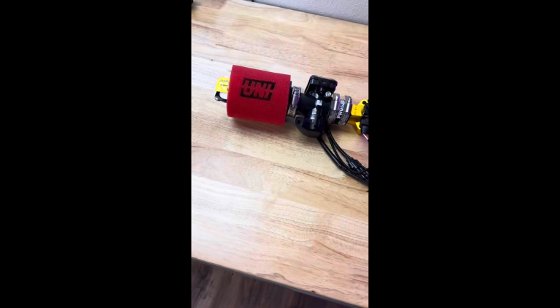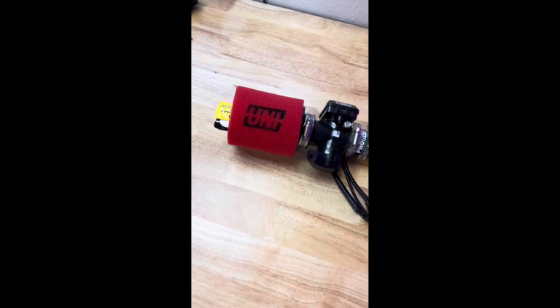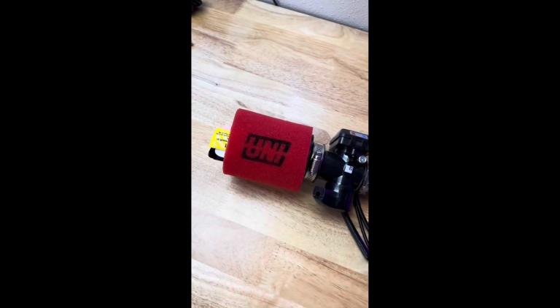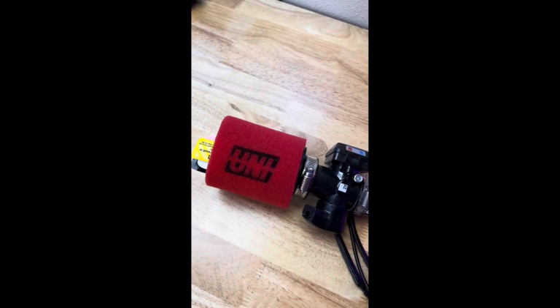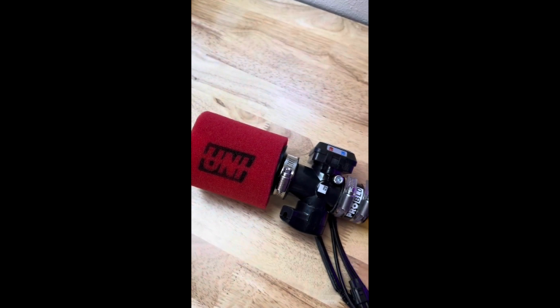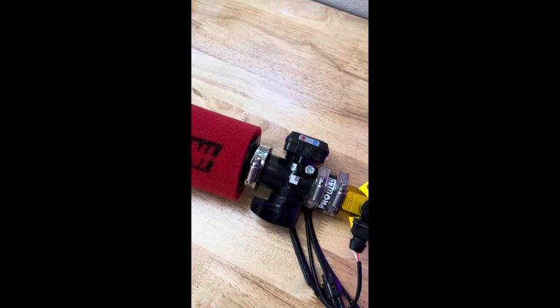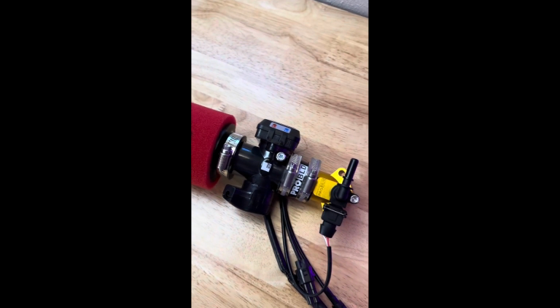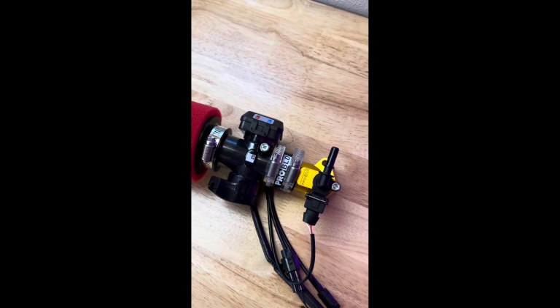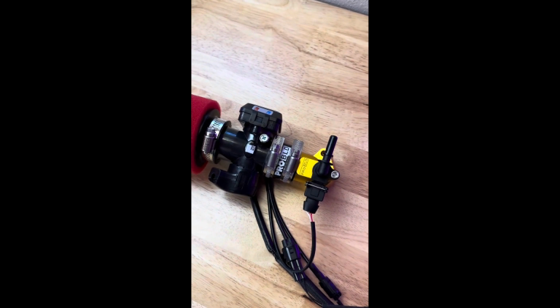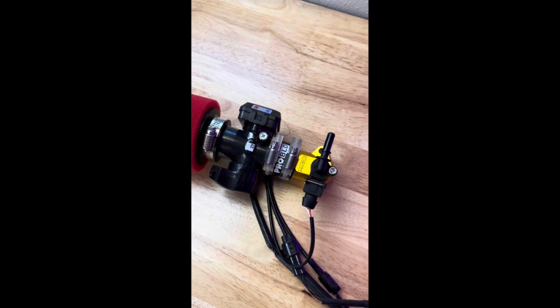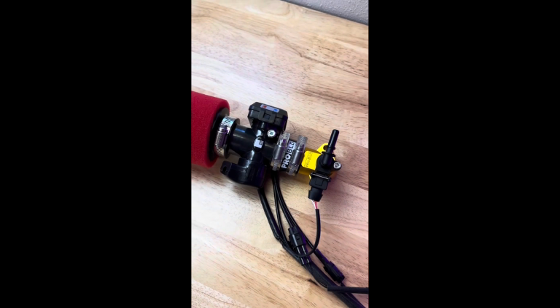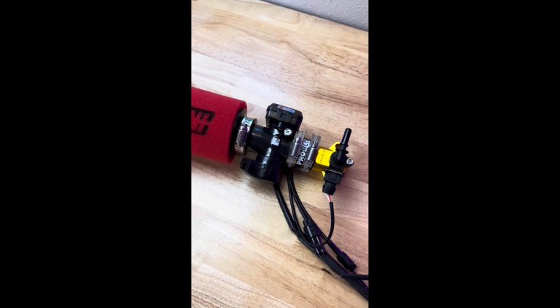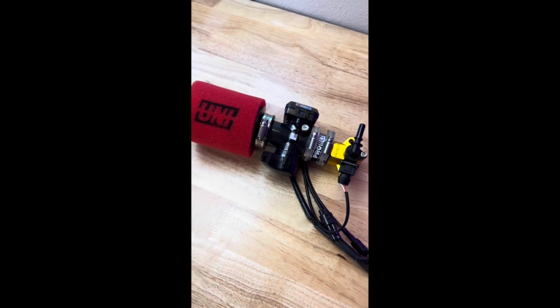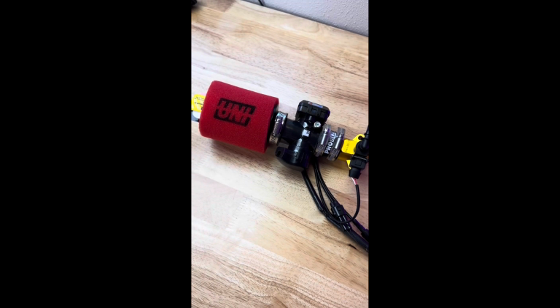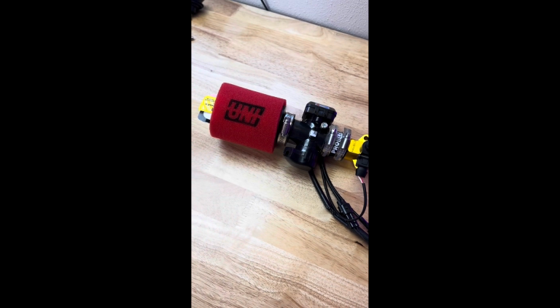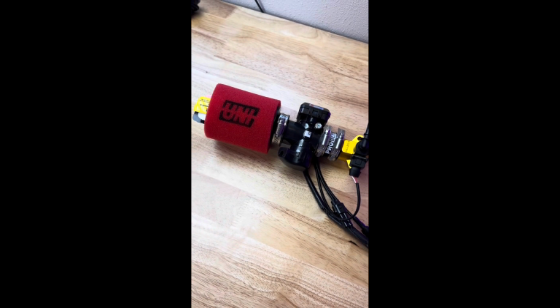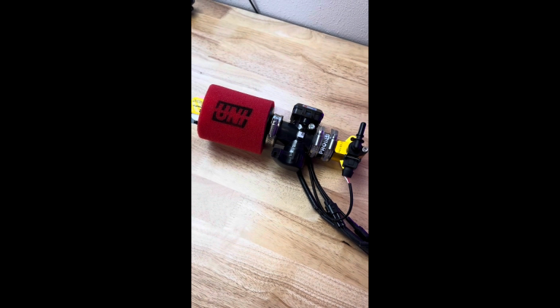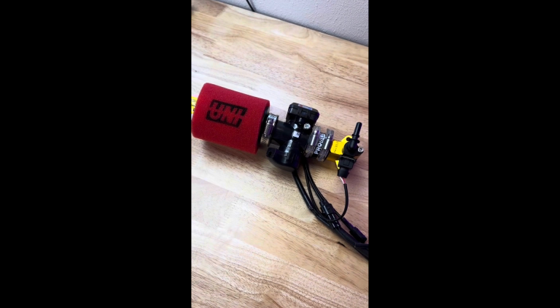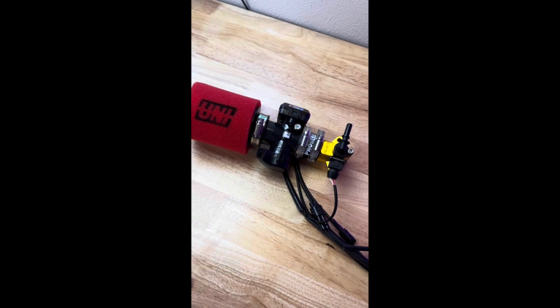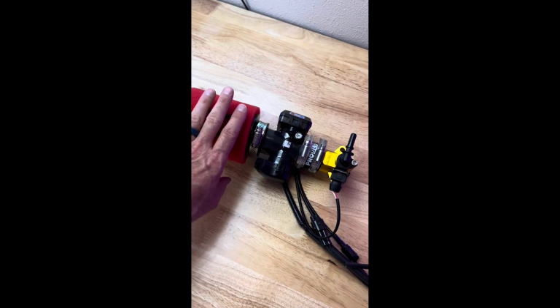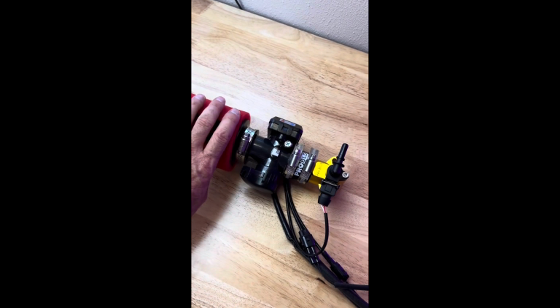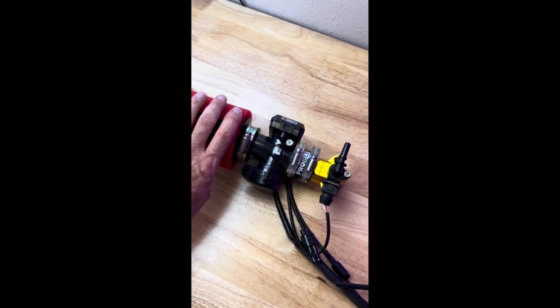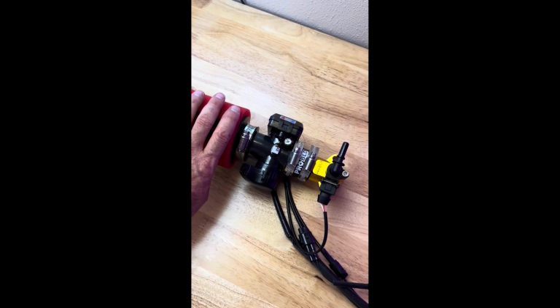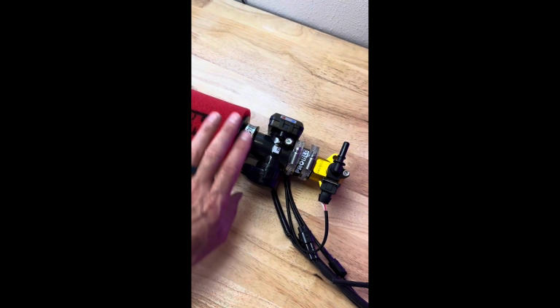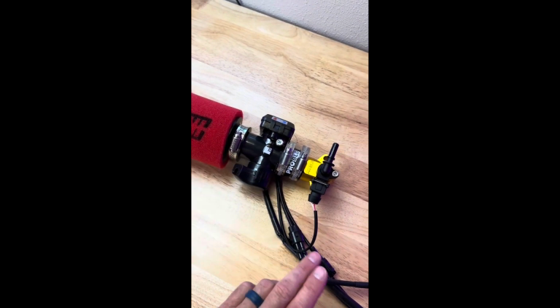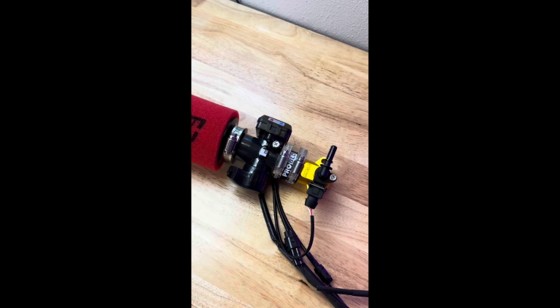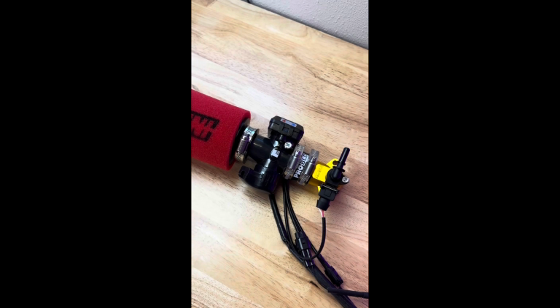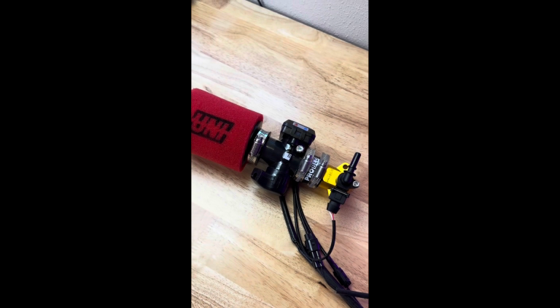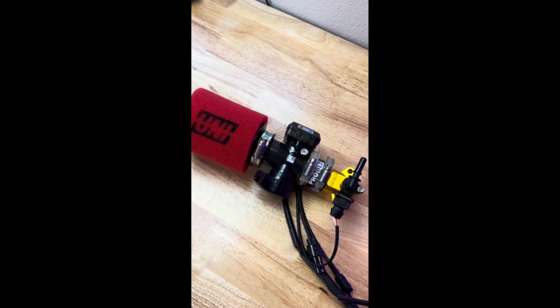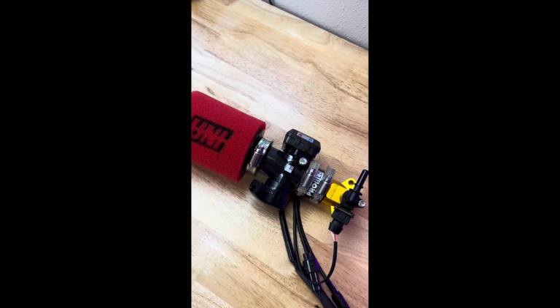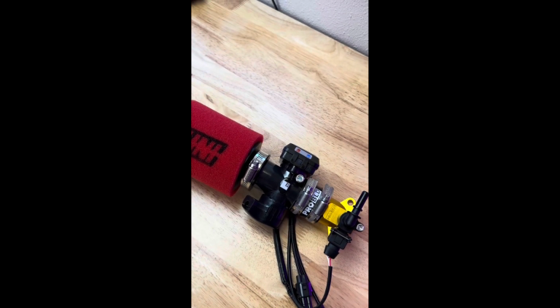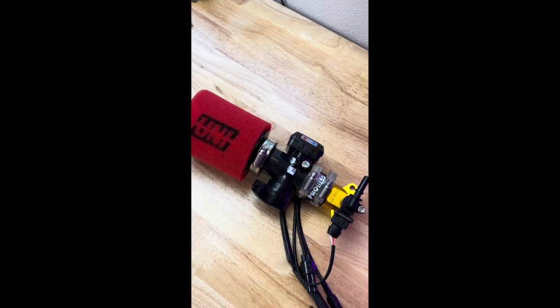If you've ever struggled with carburetor tuning and you're just sick of it, we've got our electronic fuel injection system. This eliminates the carburetor and gets replaced with the fuel injection system, and allows the bike to run absolutely perfect every time — 100% auto-tune.